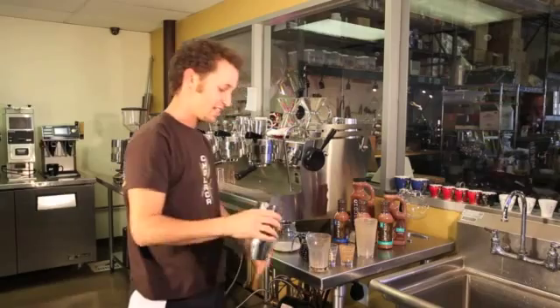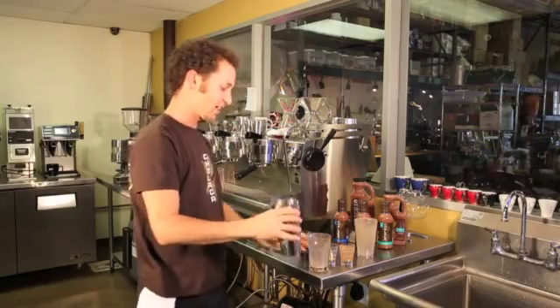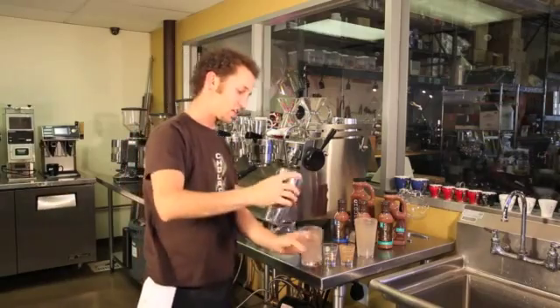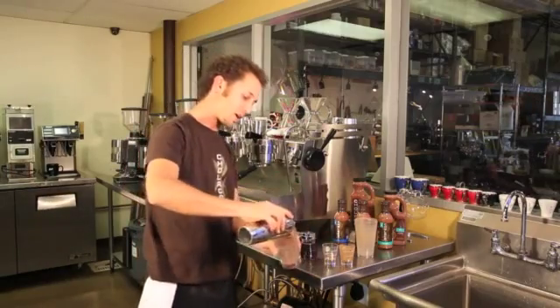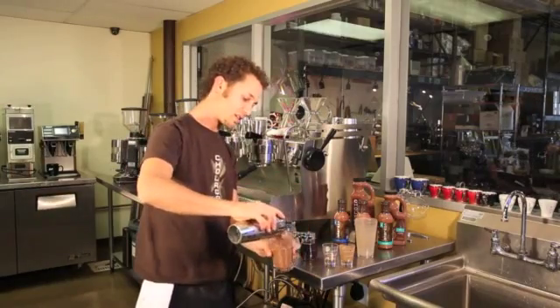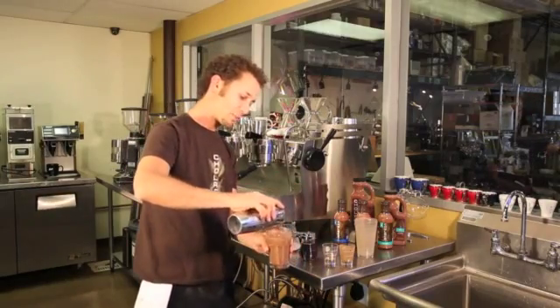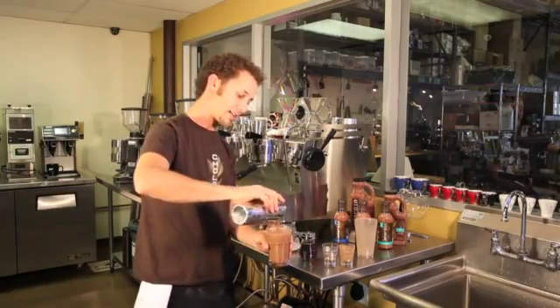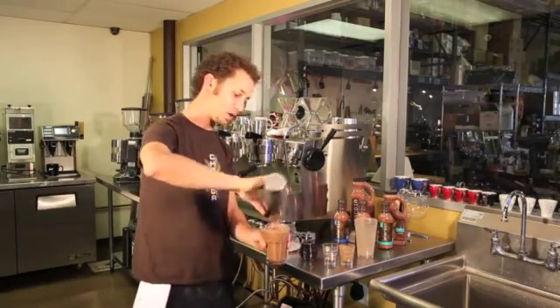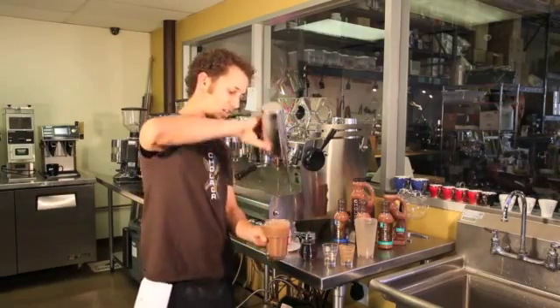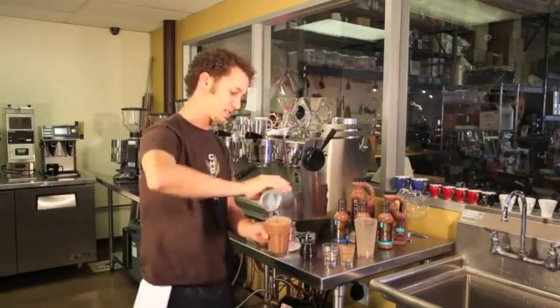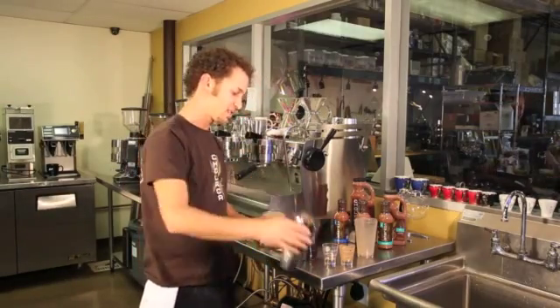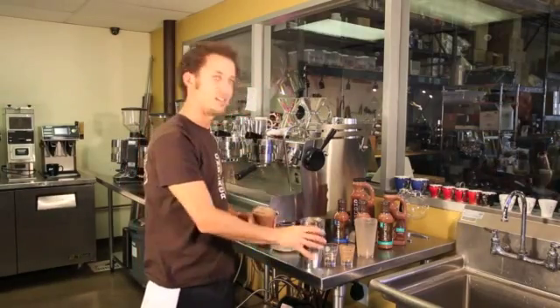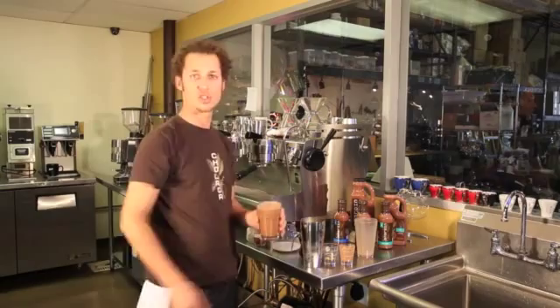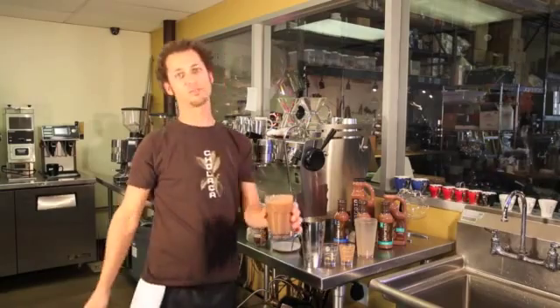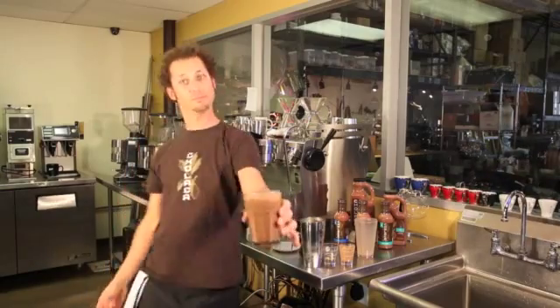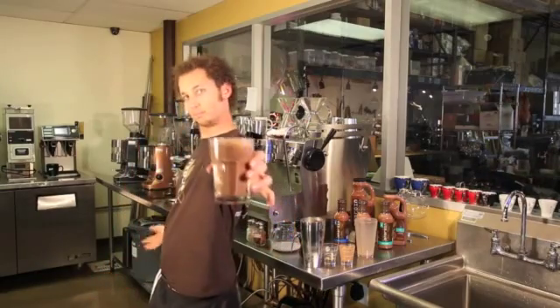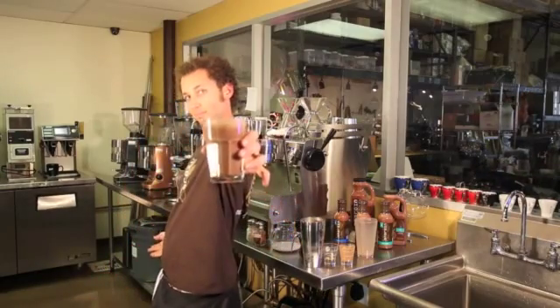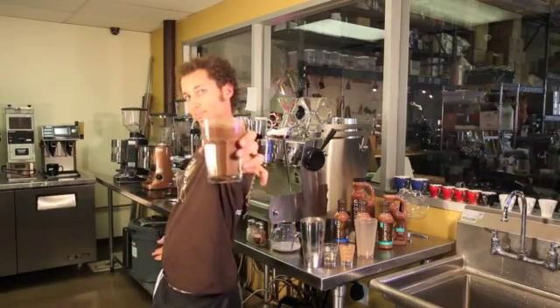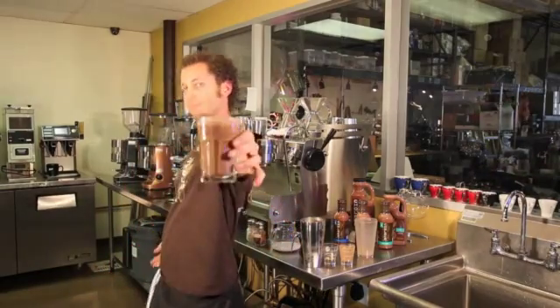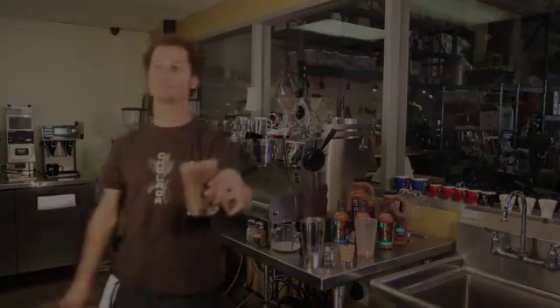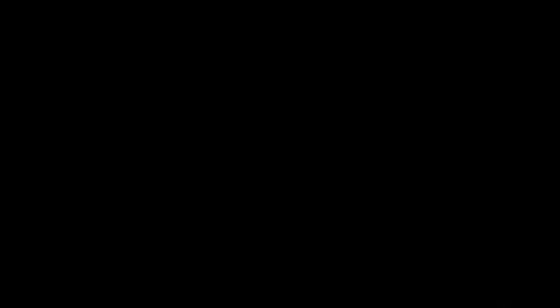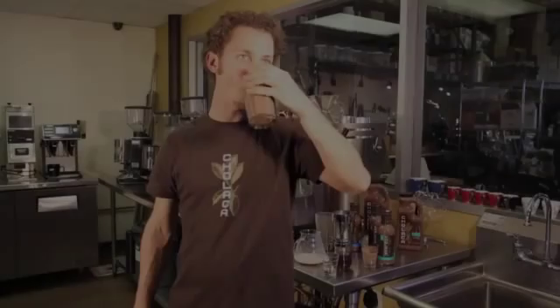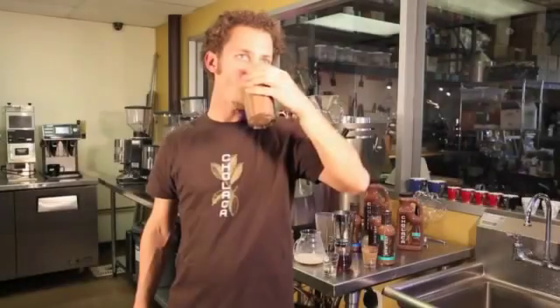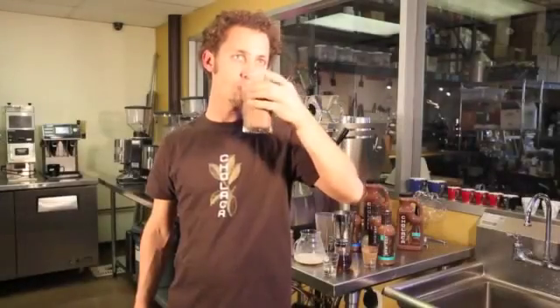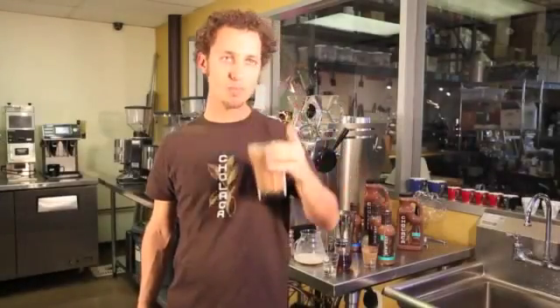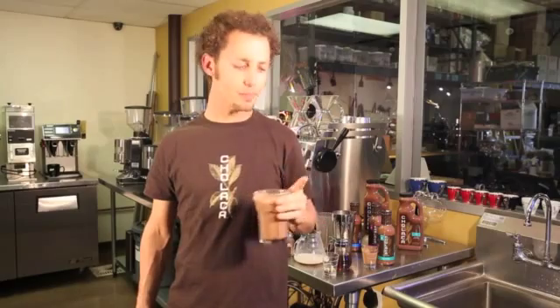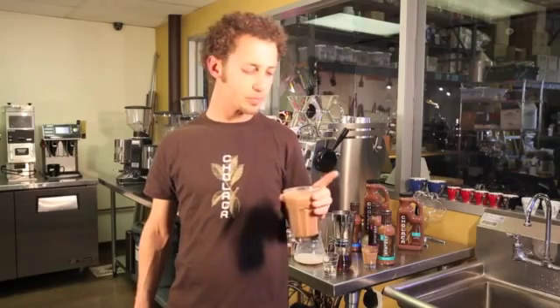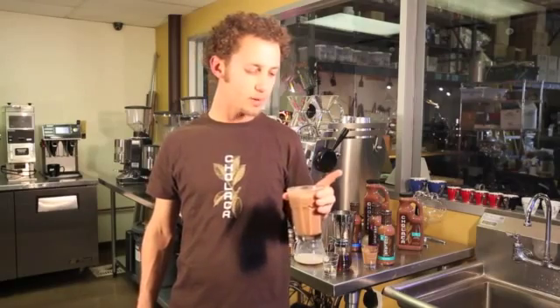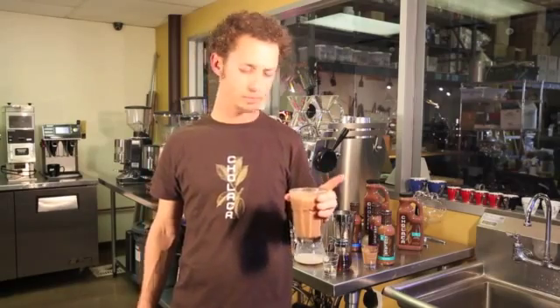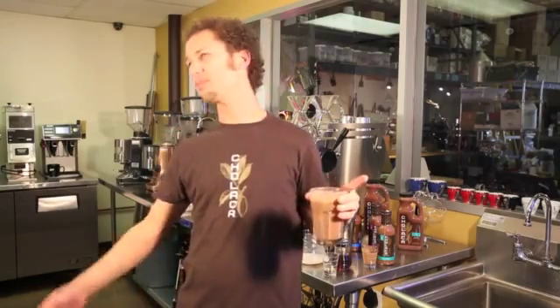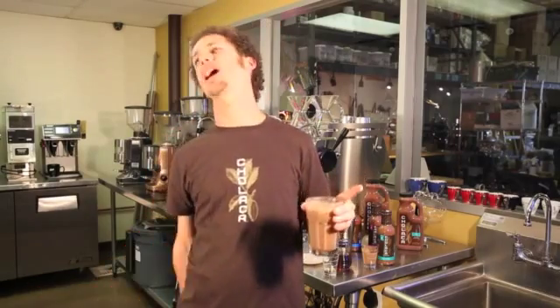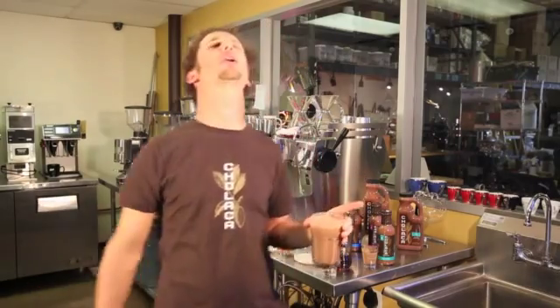Take that shaken product, pour it back into the 12 ounce glass, and serve. Mmmmm. So good.